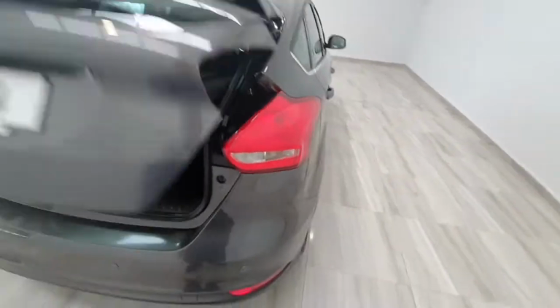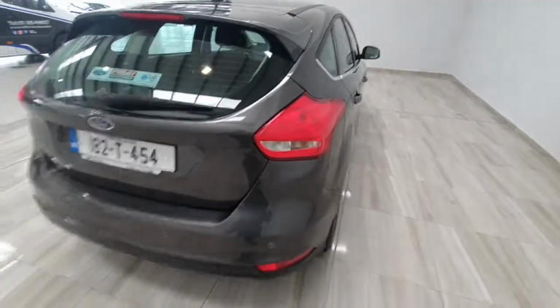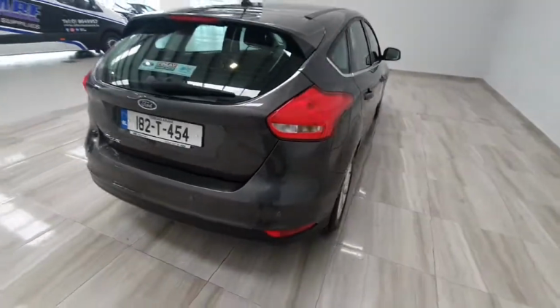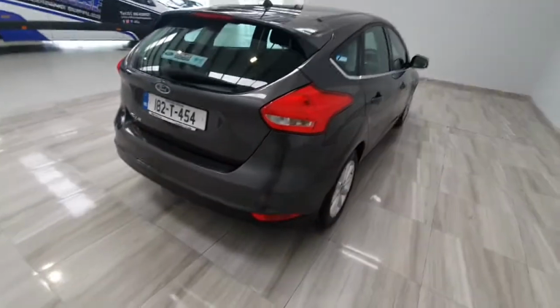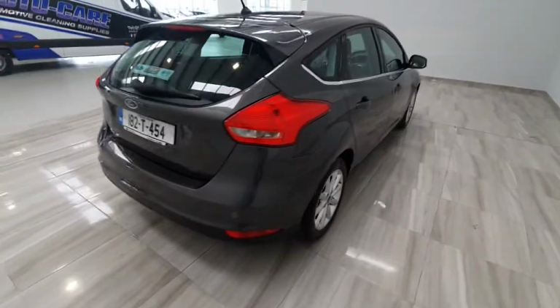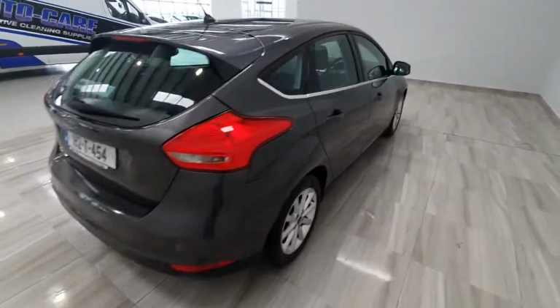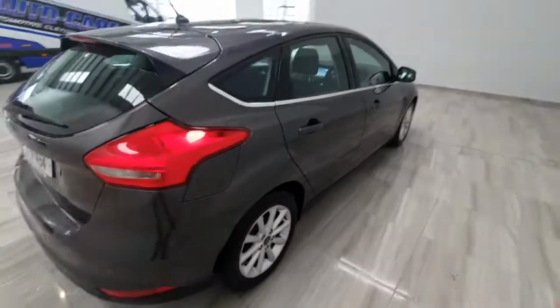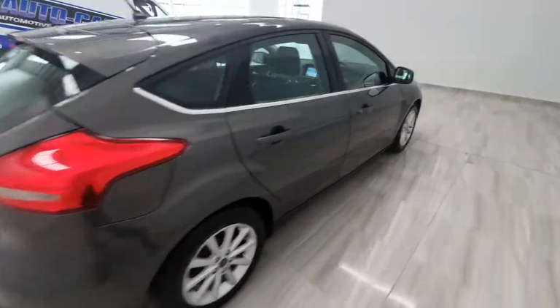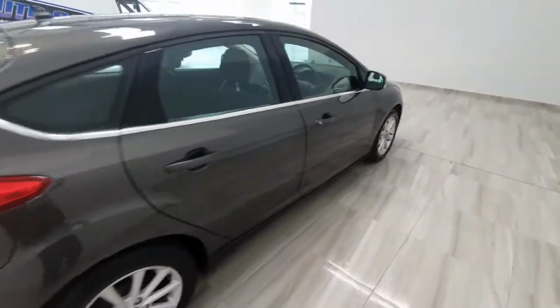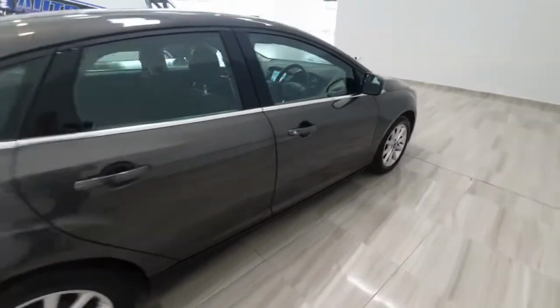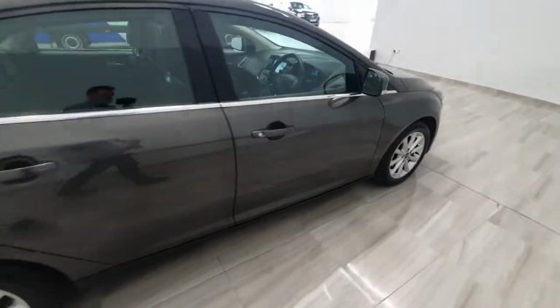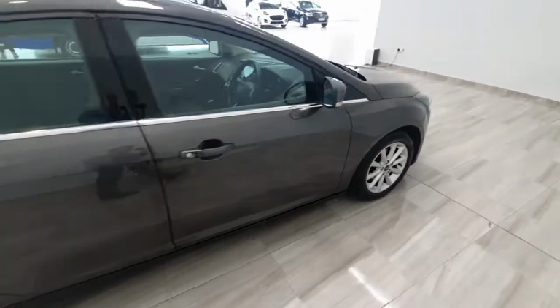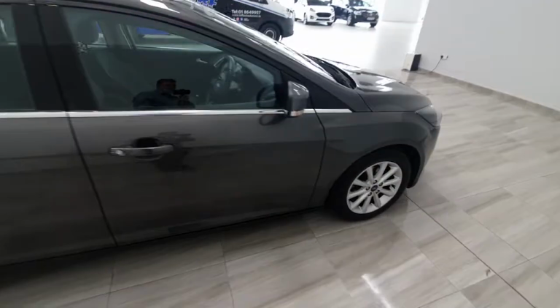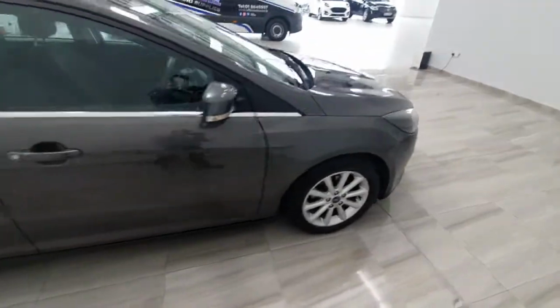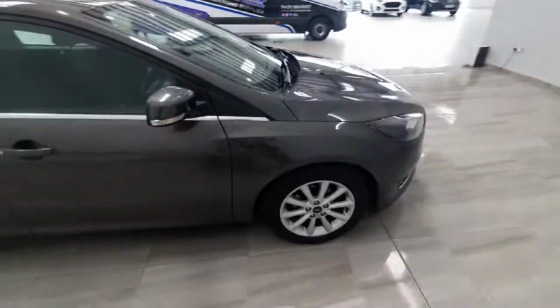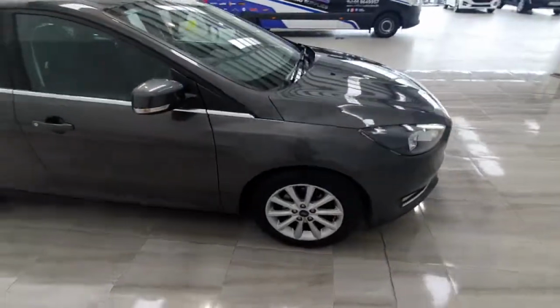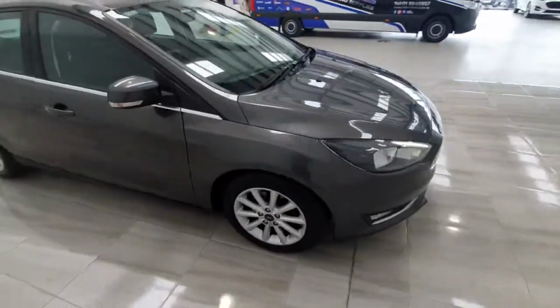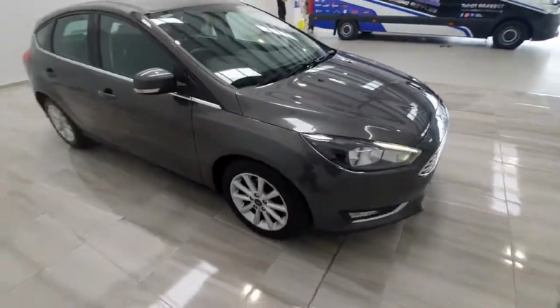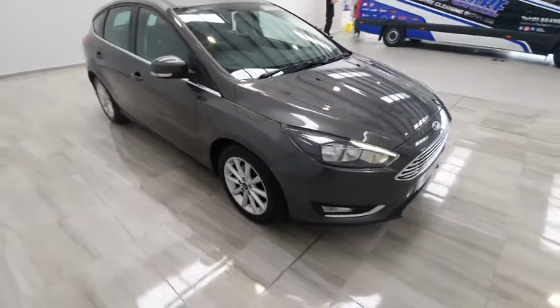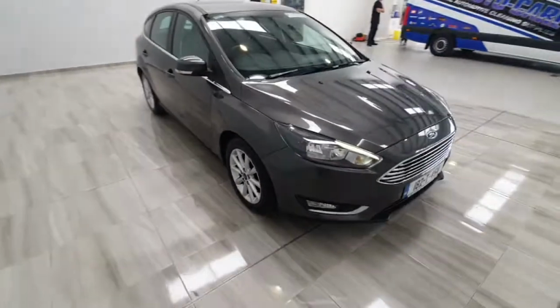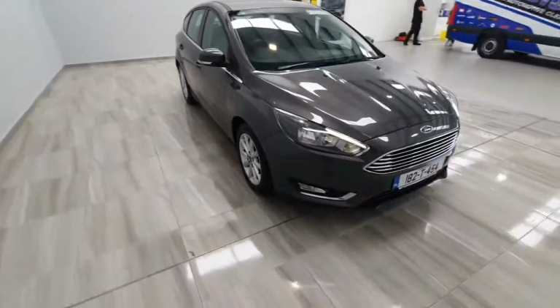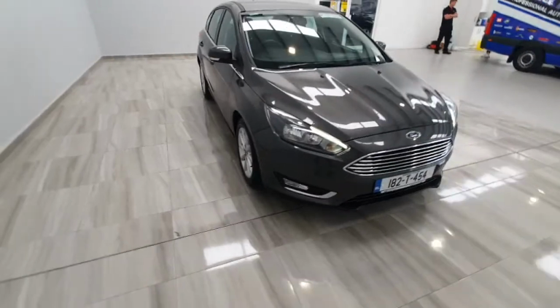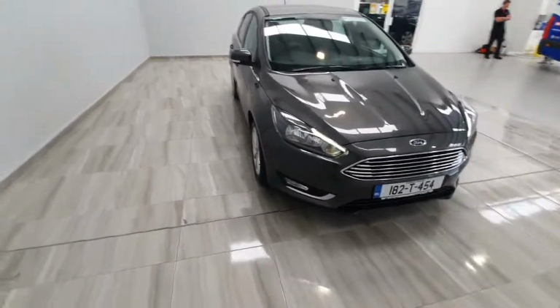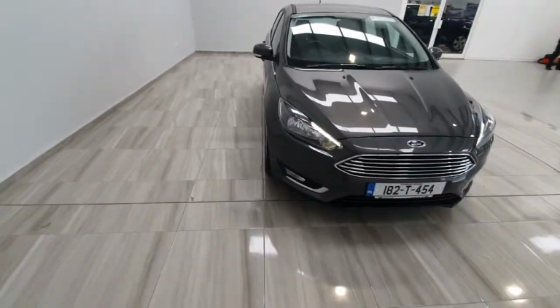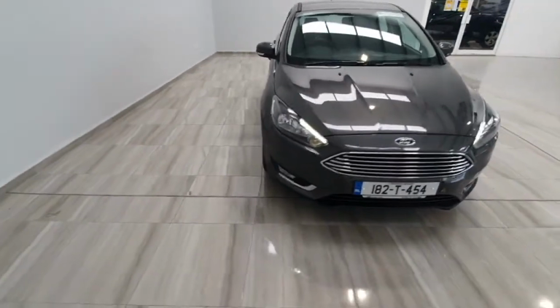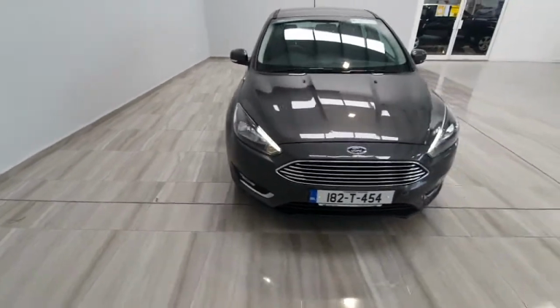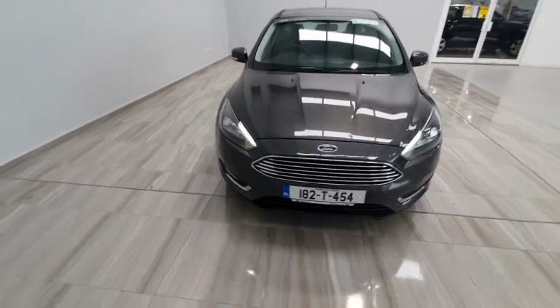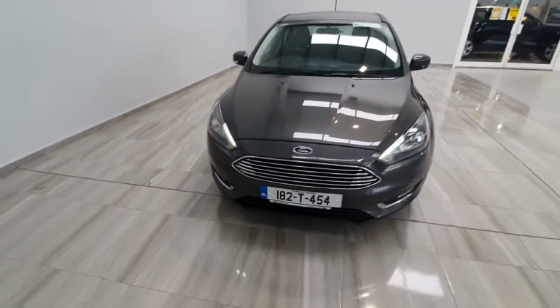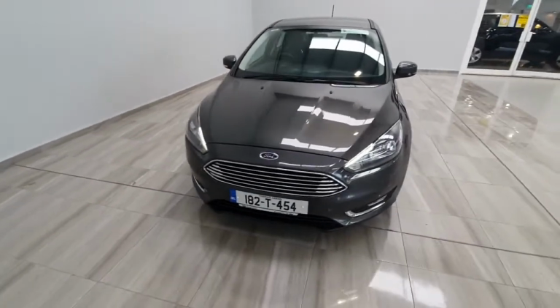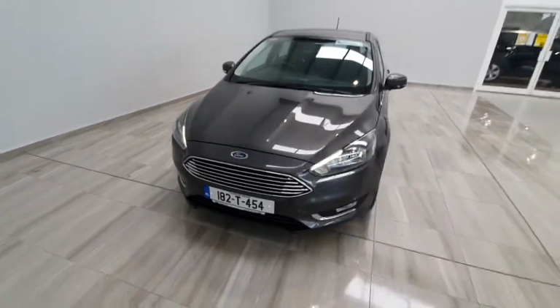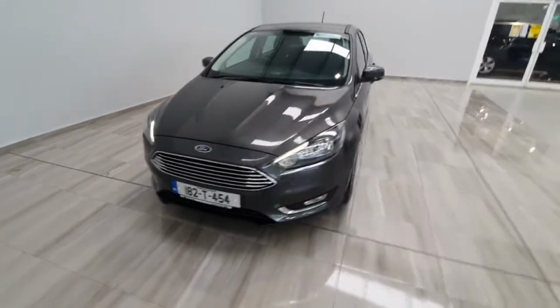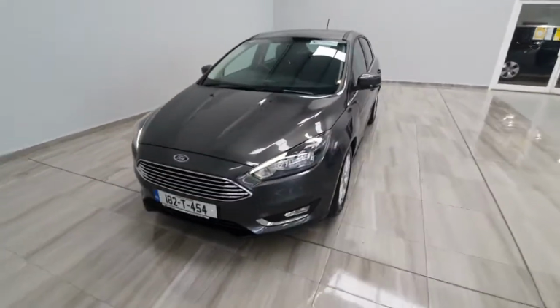This car will be supplied fully serviced and with a one-year warranty. The car was sold by ourselves new and has a full service history from ourselves as well. For any more information on the car please don't hesitate to call us on 045 431 725.